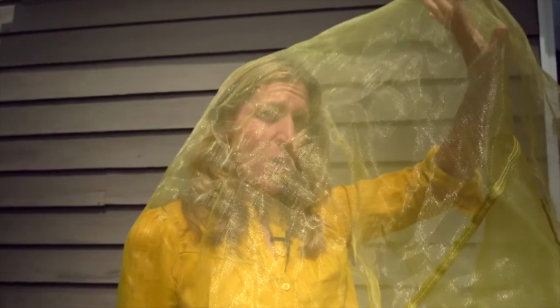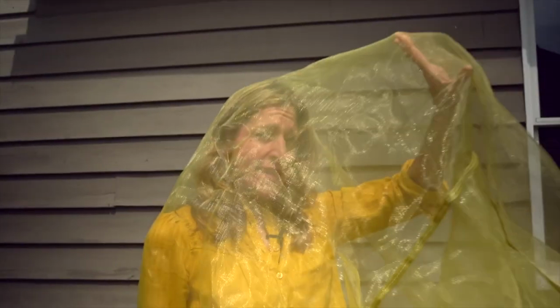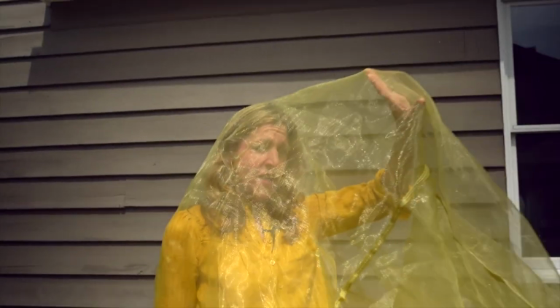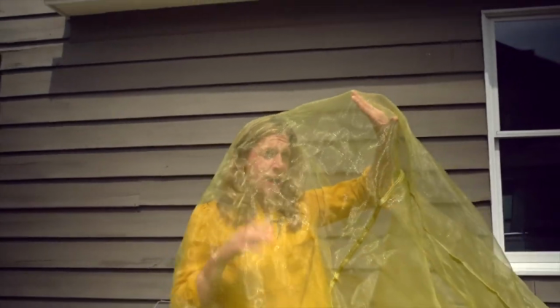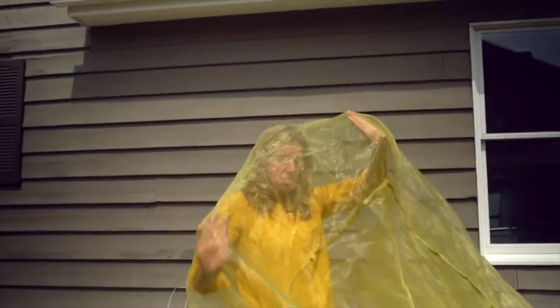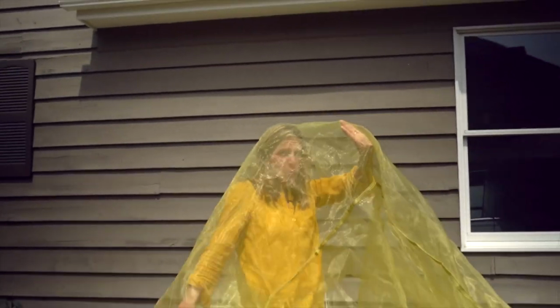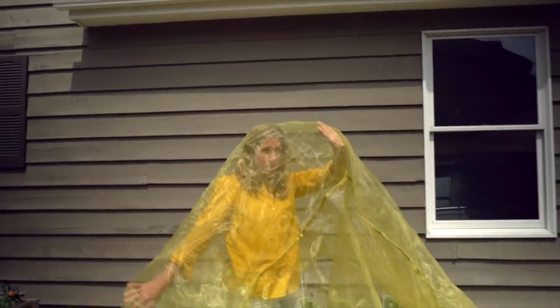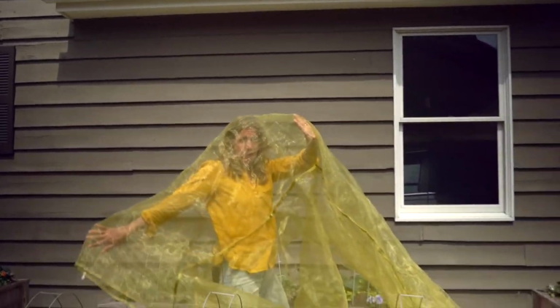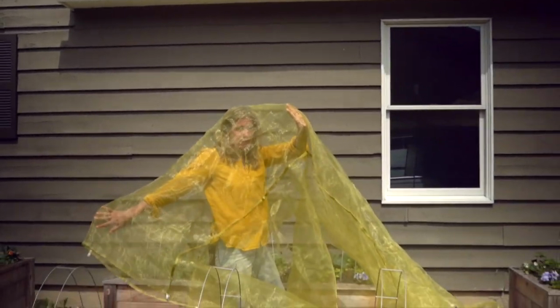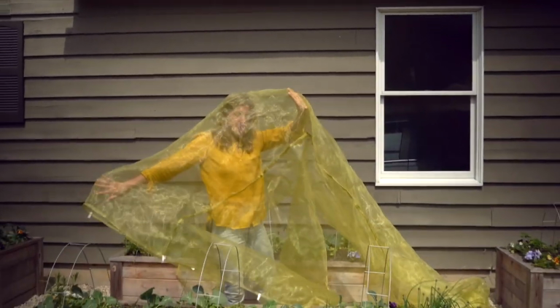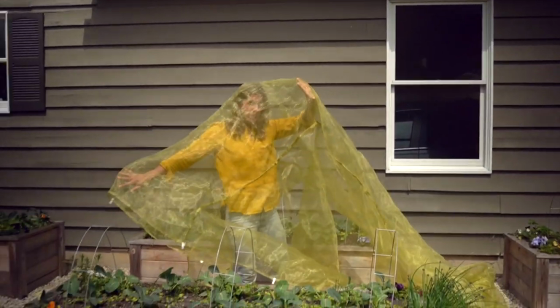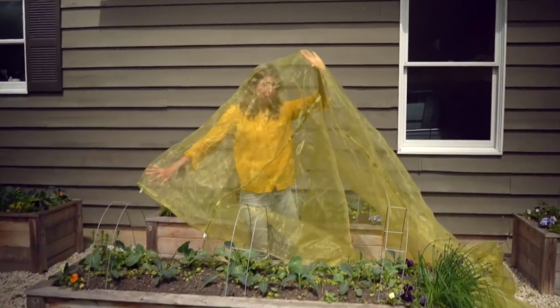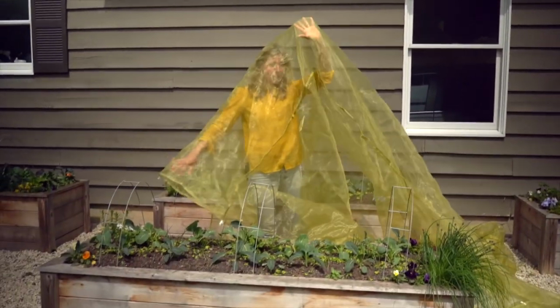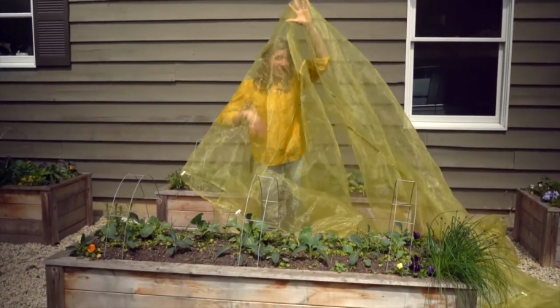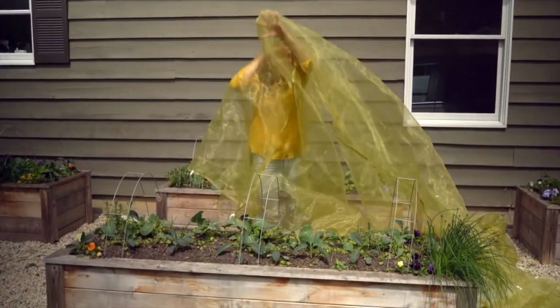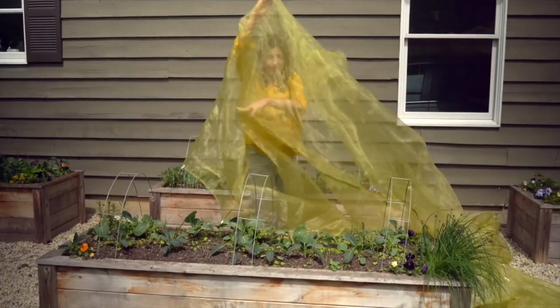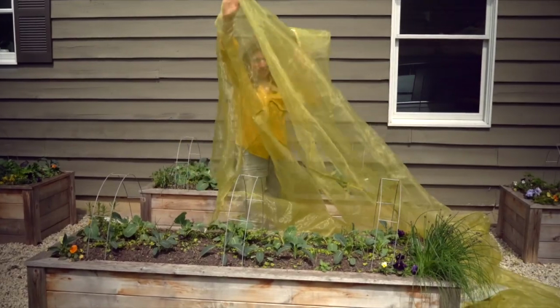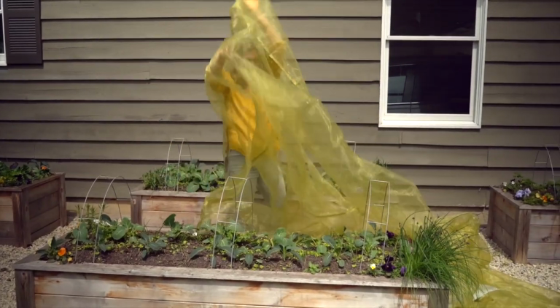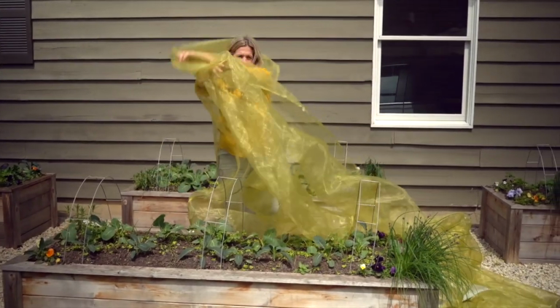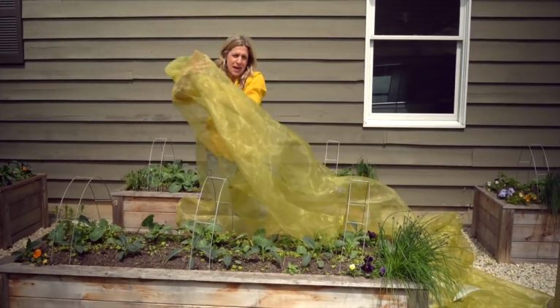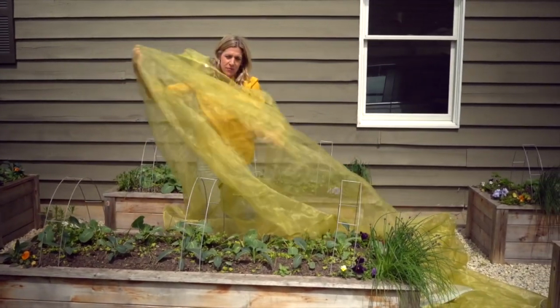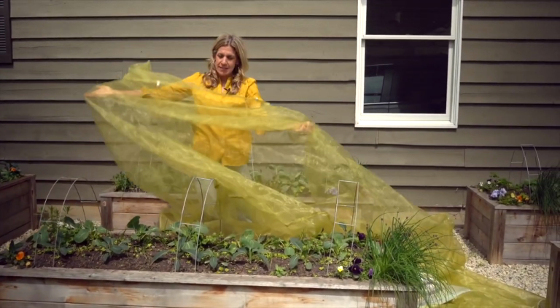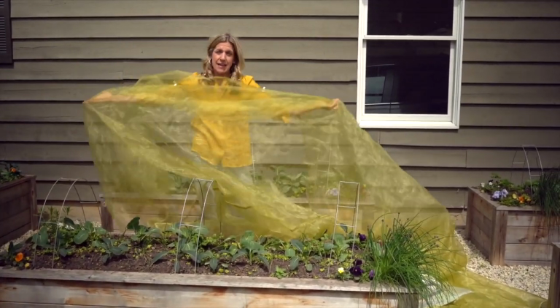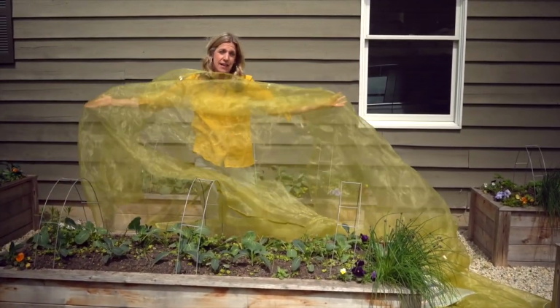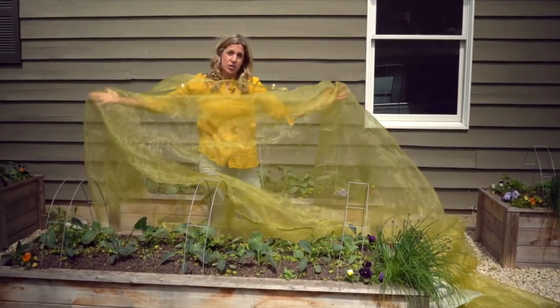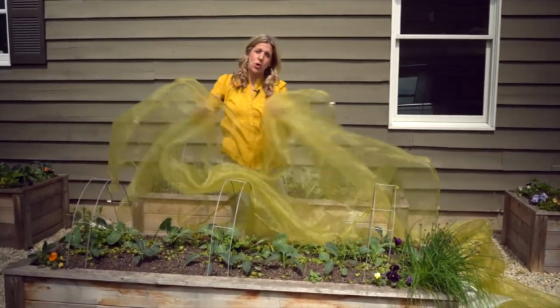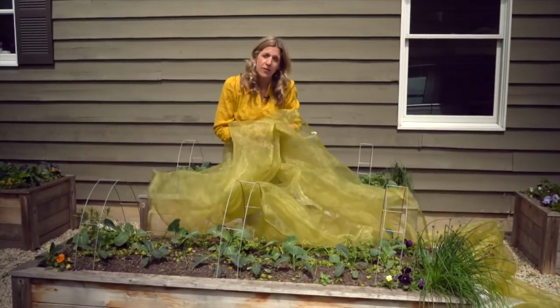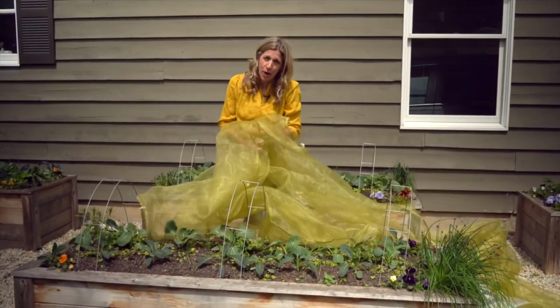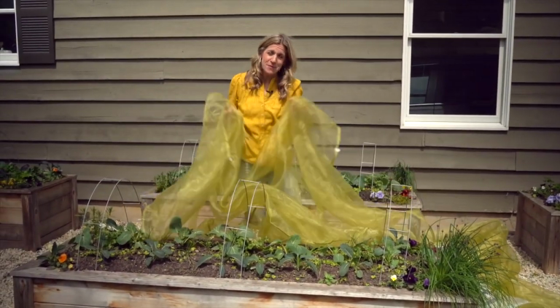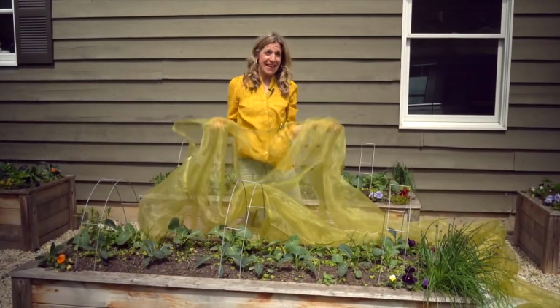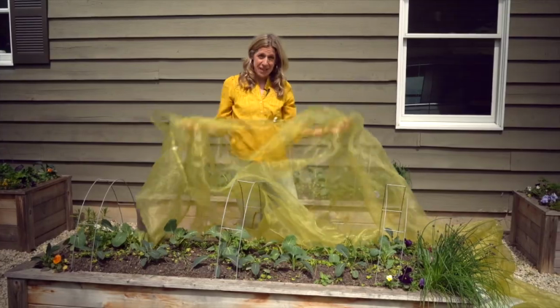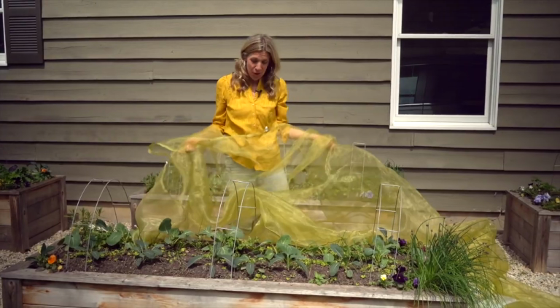Oh hi there. I'm just sporting my newest favorite garden thing. This is called garden mesh, my friends, and it is the answer to so many of your problems in the kitchen garden.